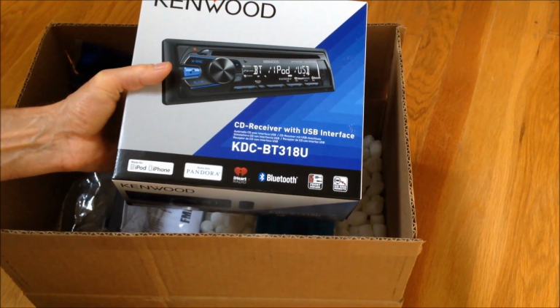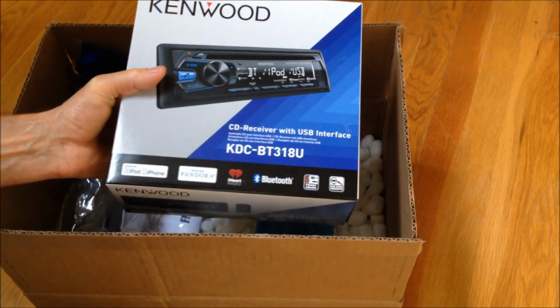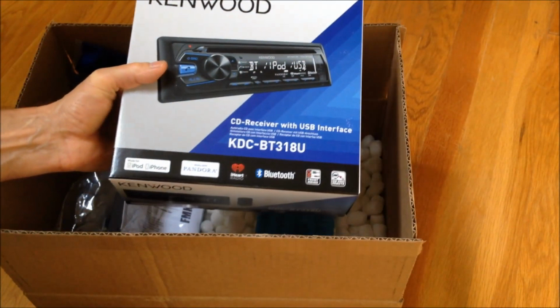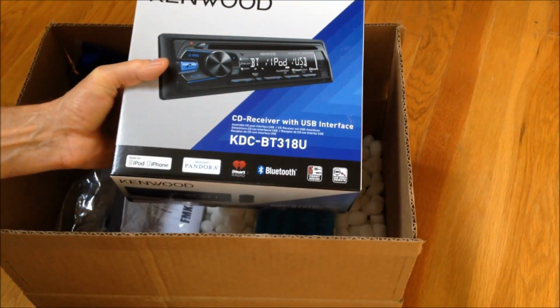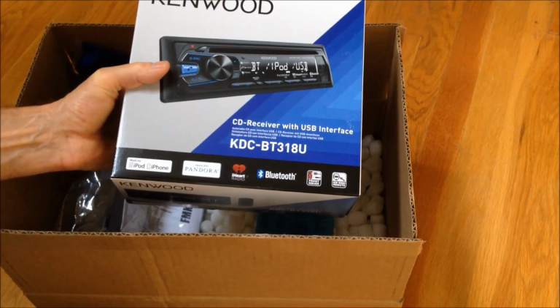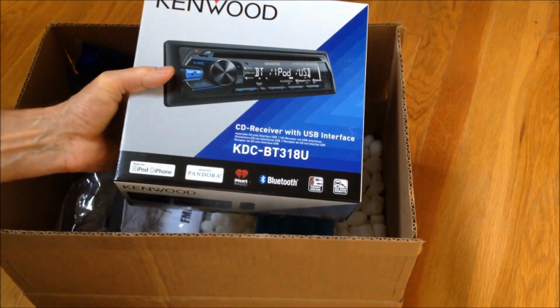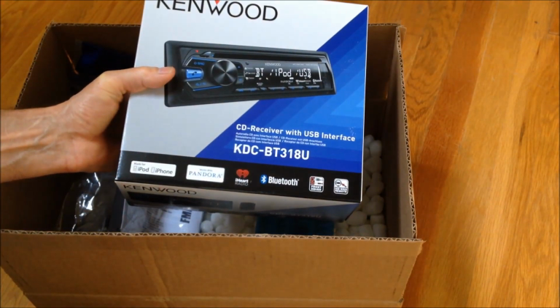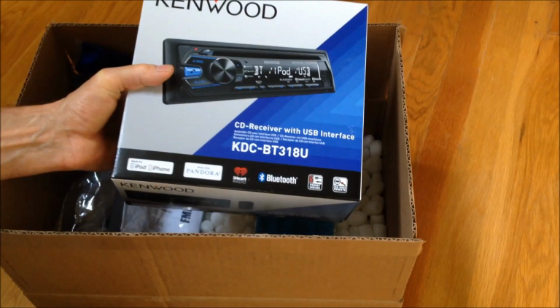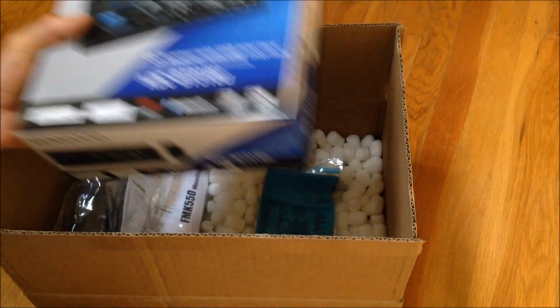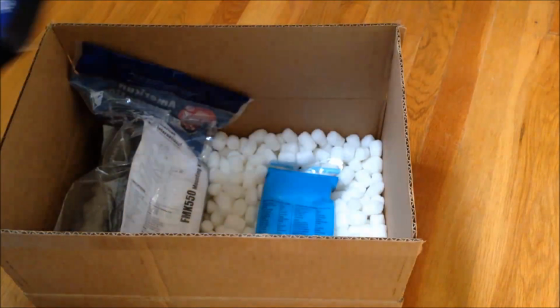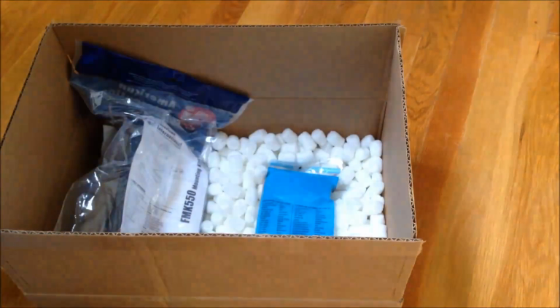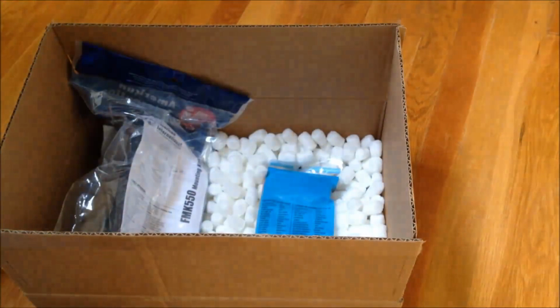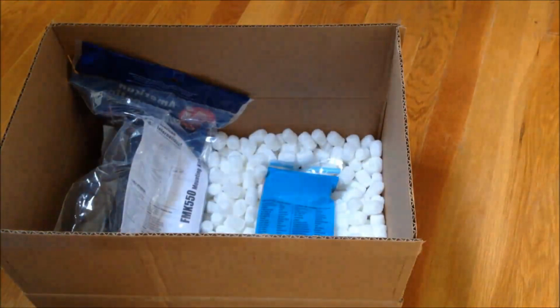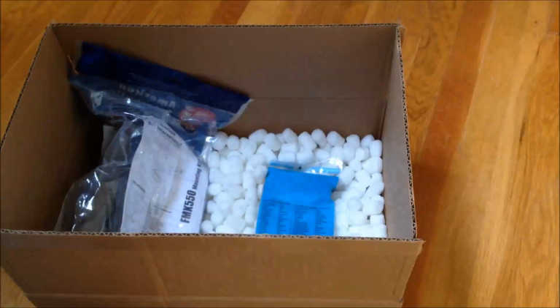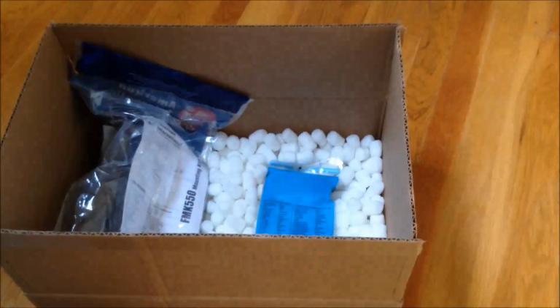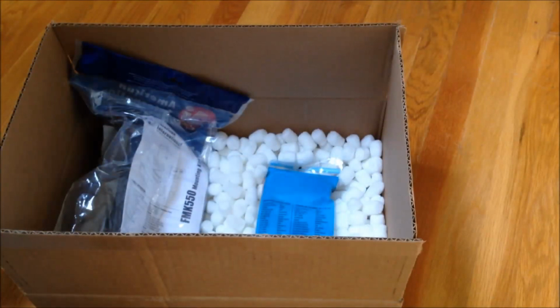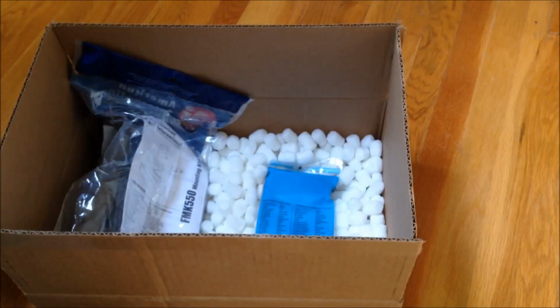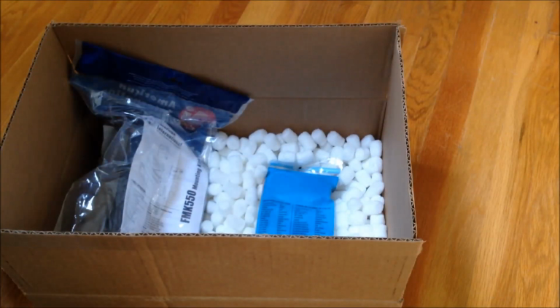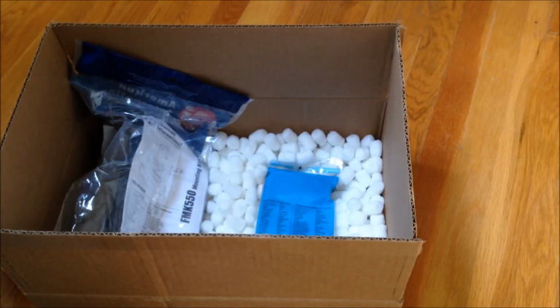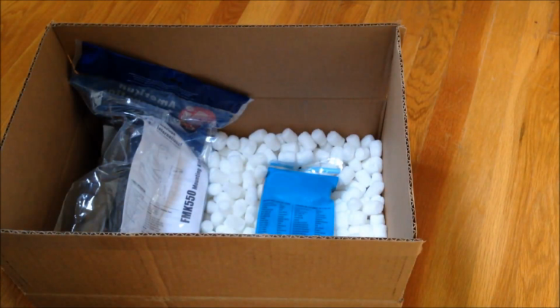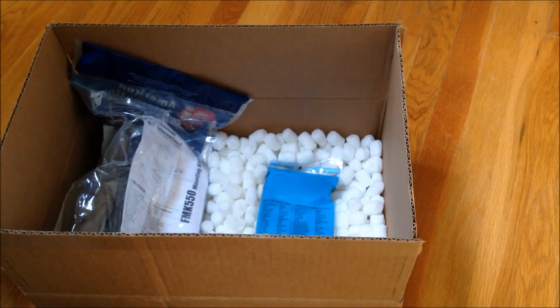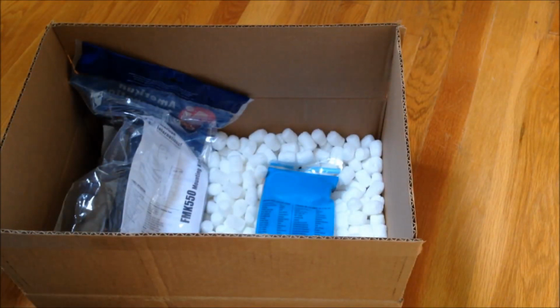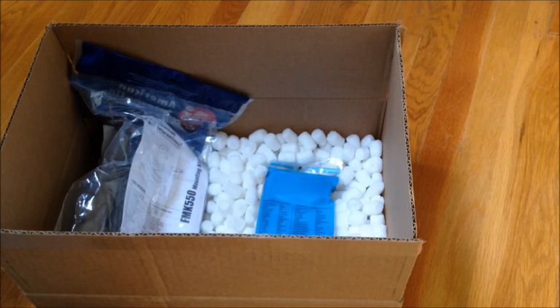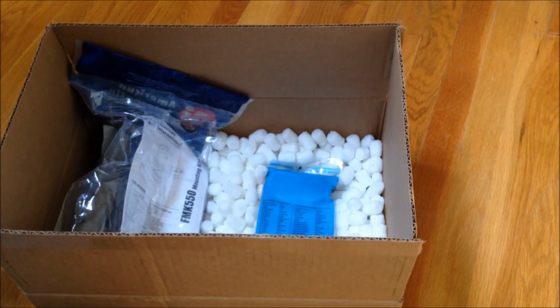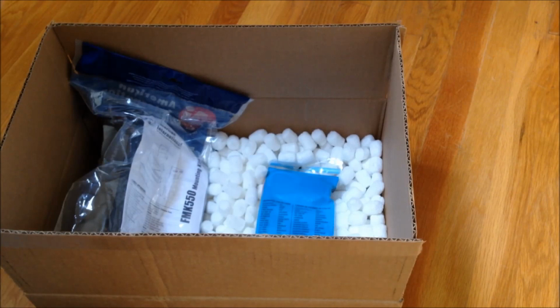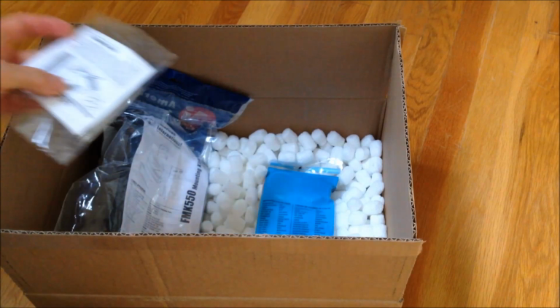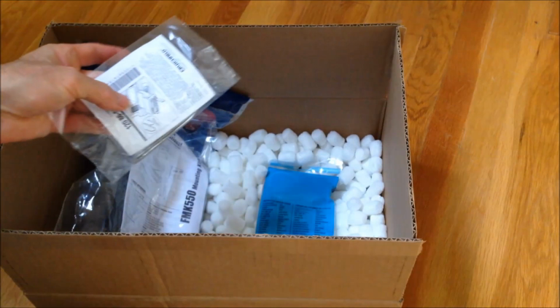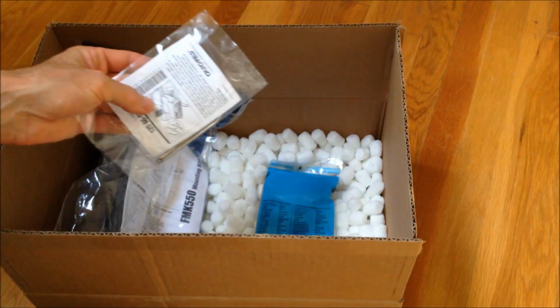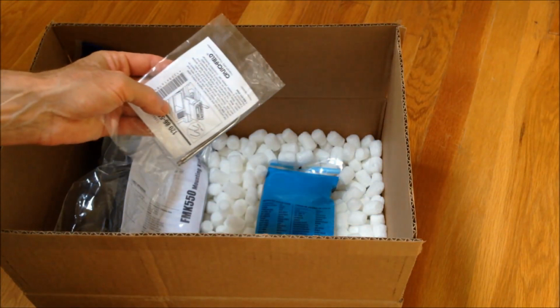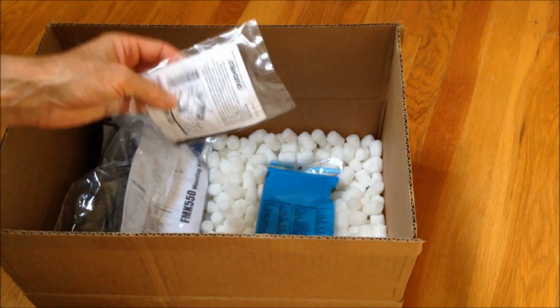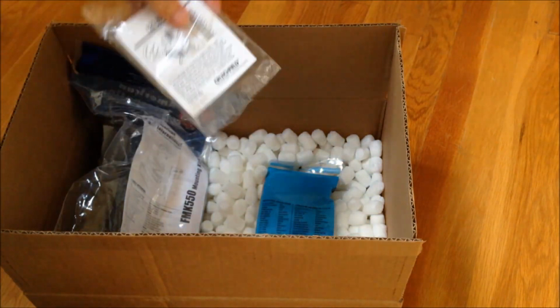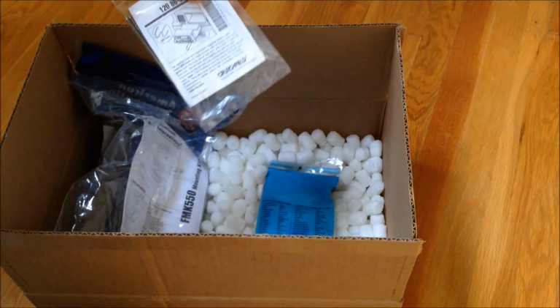I'm going to go ahead and try to set this on up. With the kit, you also get this removal kit, which I just pulled out here.